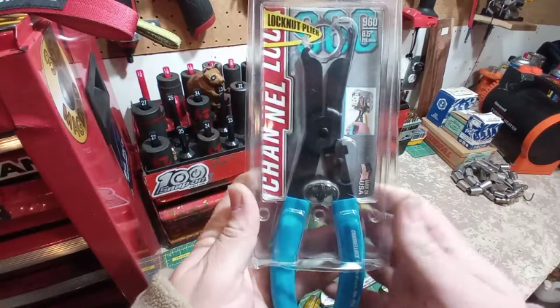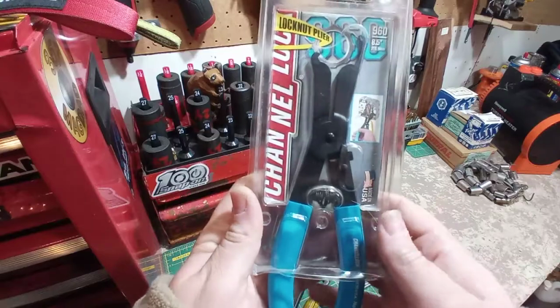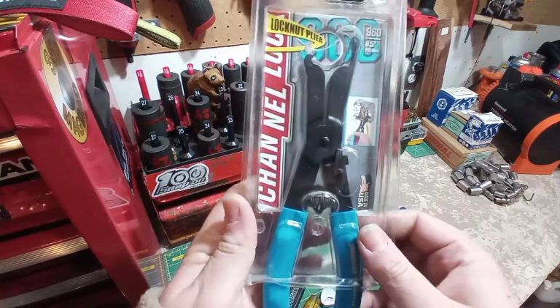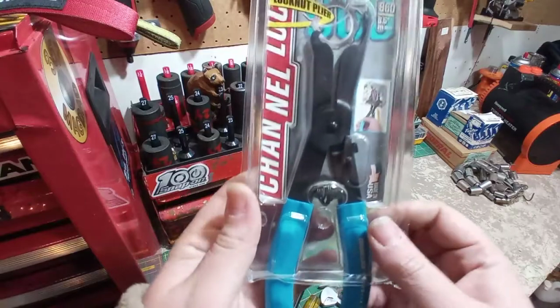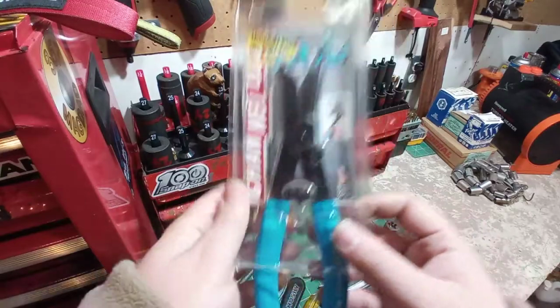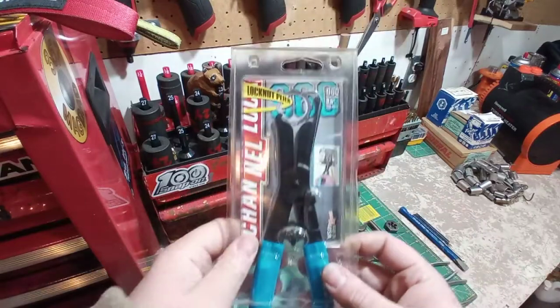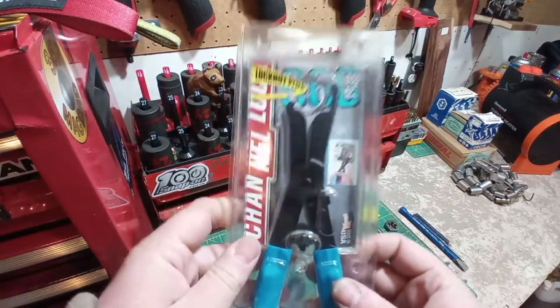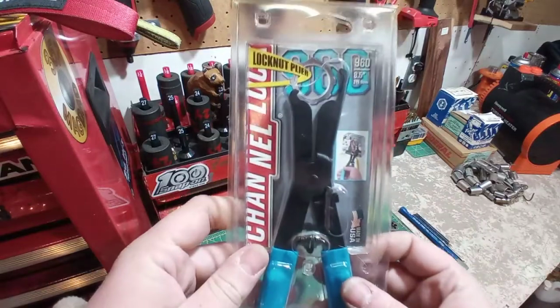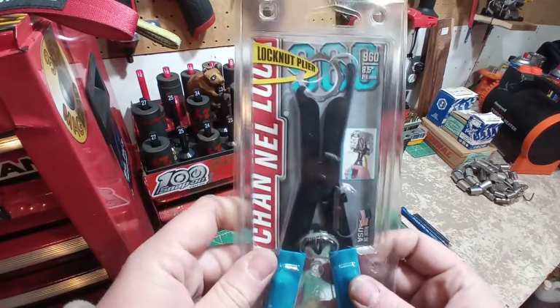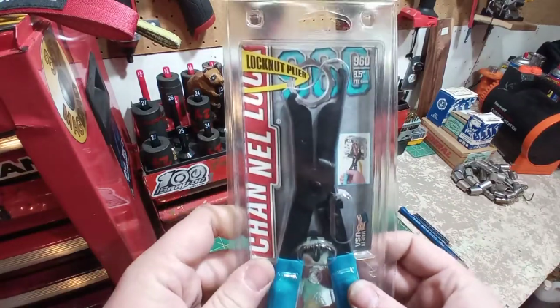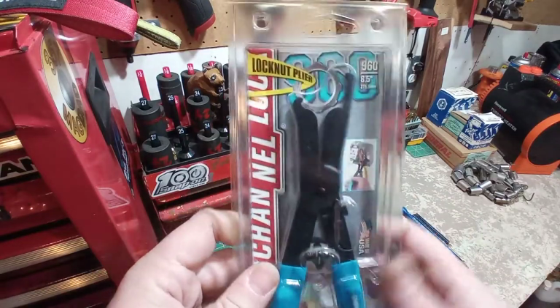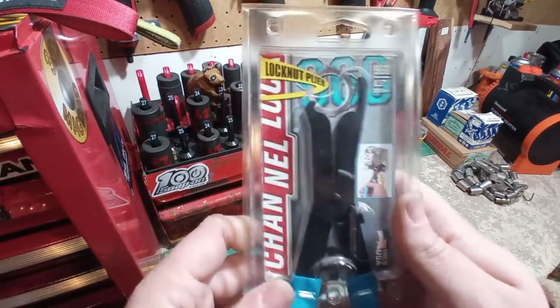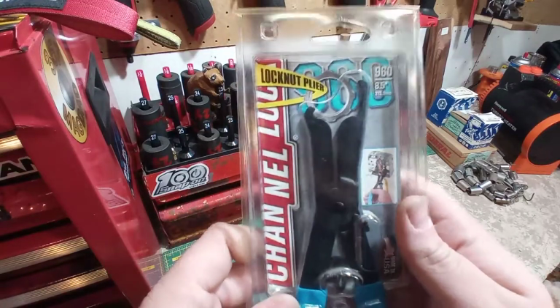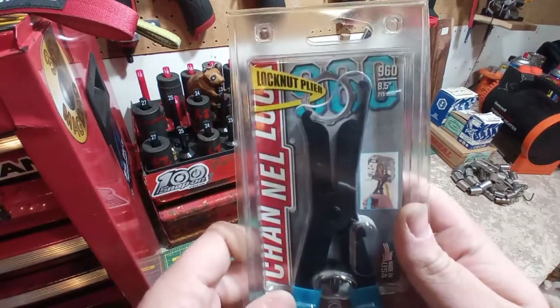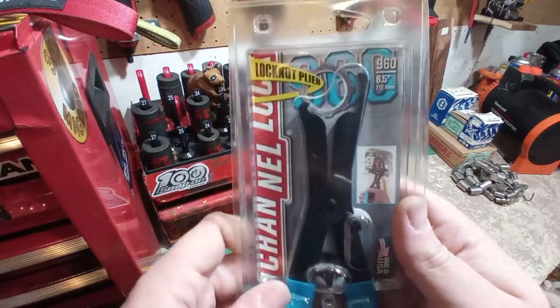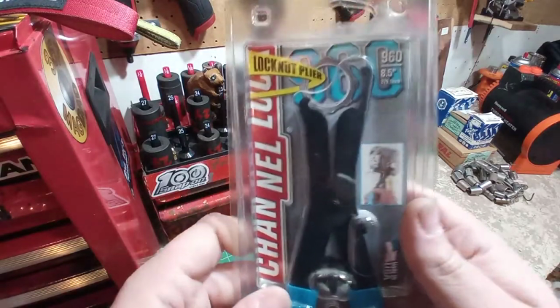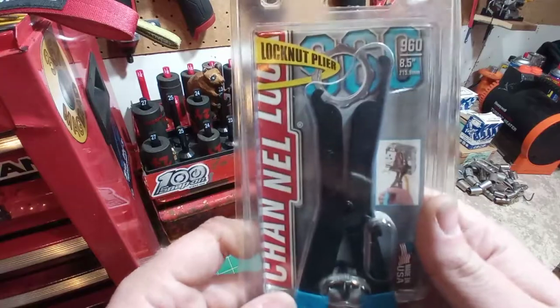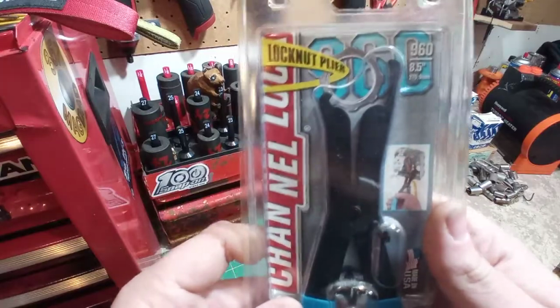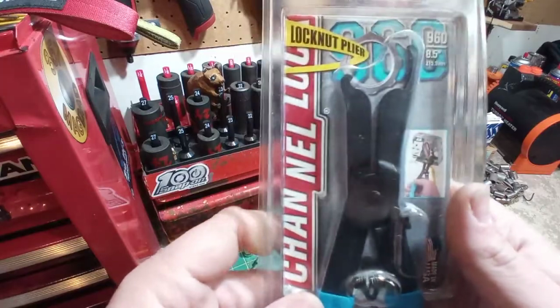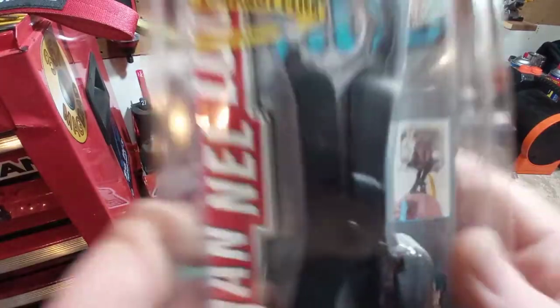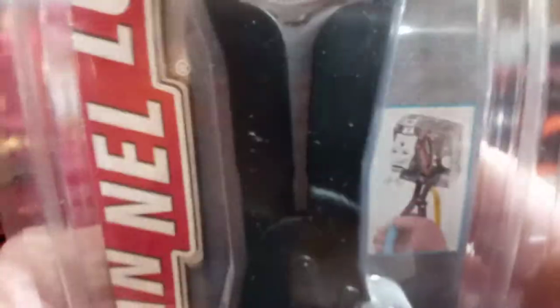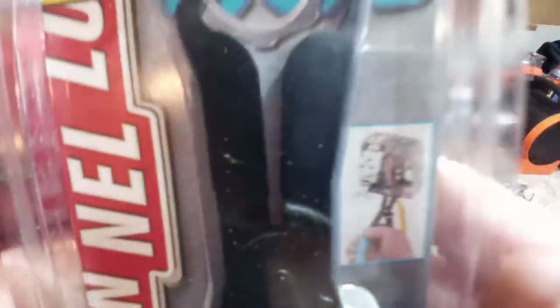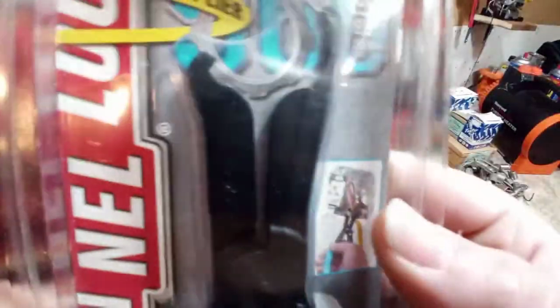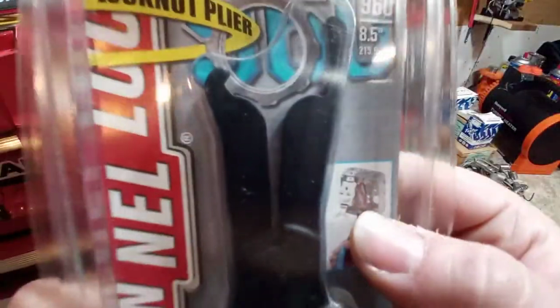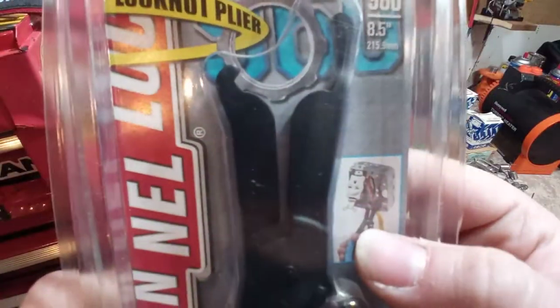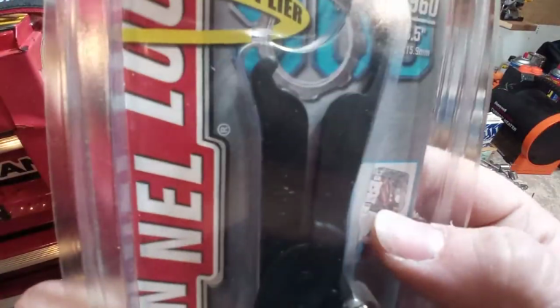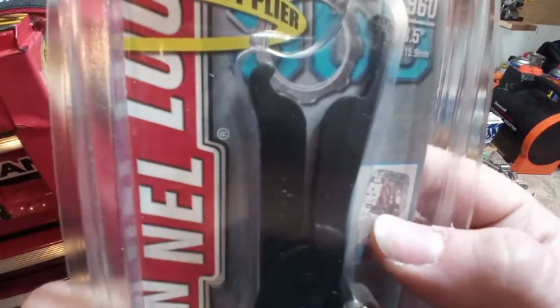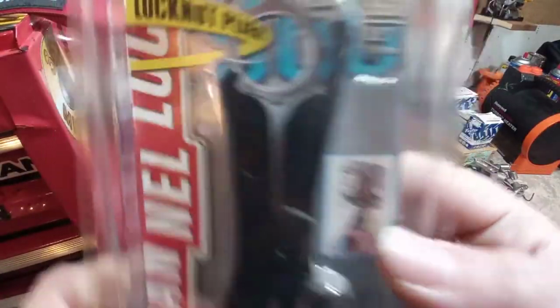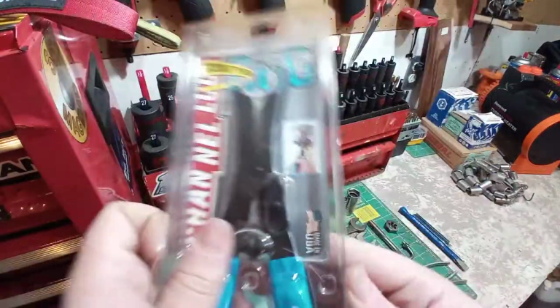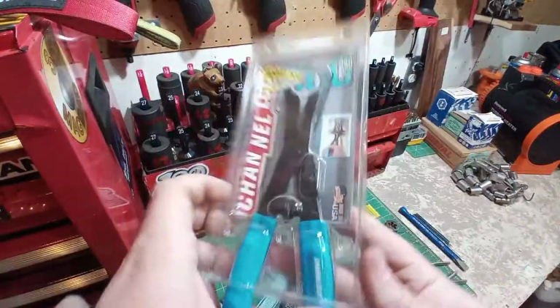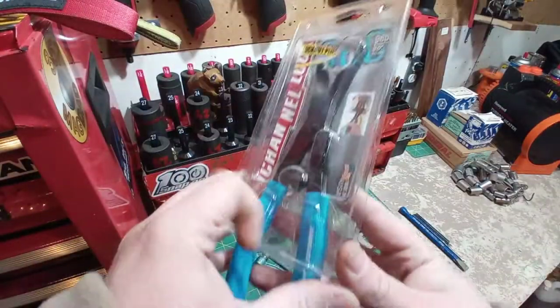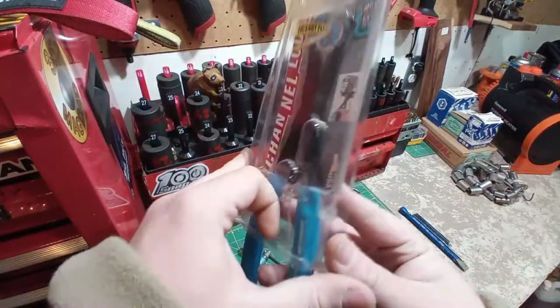Hey guys, Lelis Tools here — quick unboxing for you: a new old stock pair of Channellock 960 lock ring pliers. Right there is your lock ring inside one of your electrical boxes.